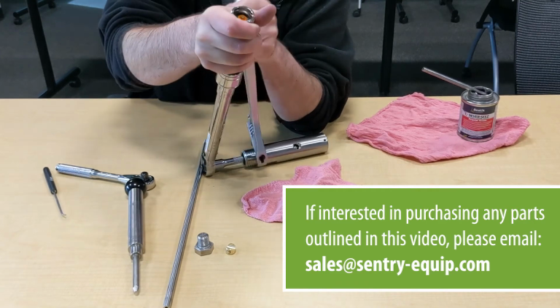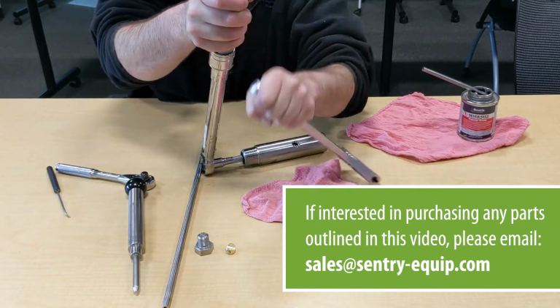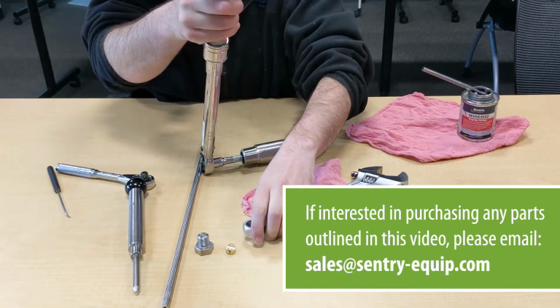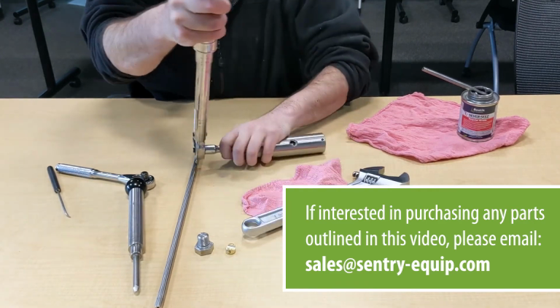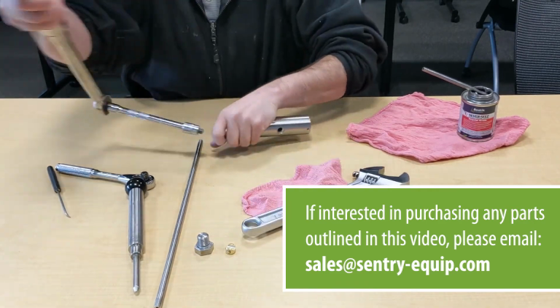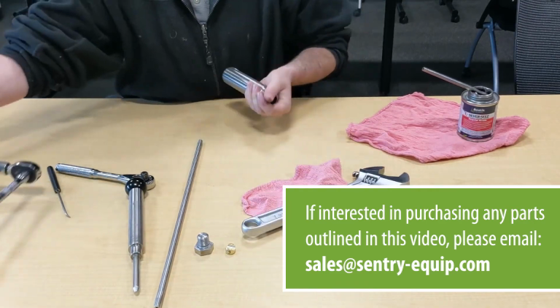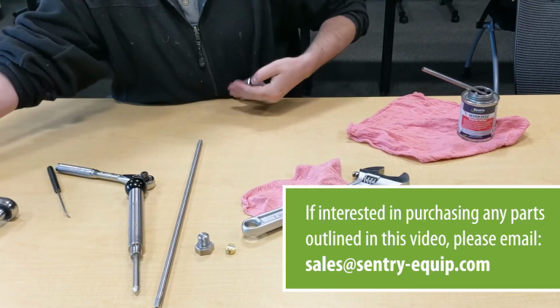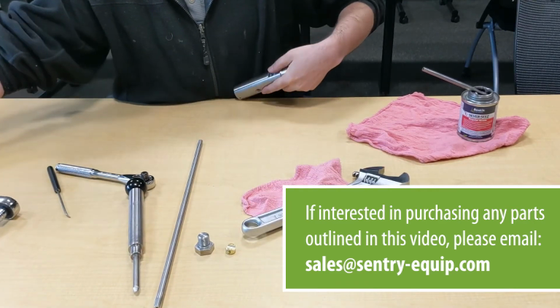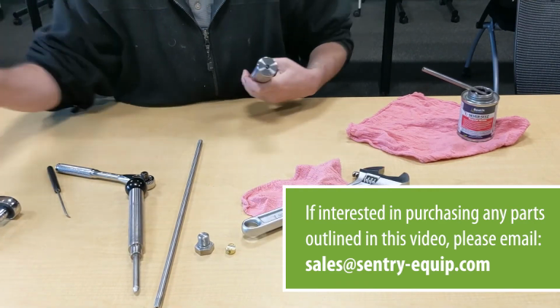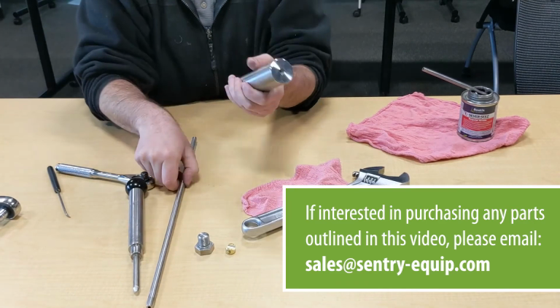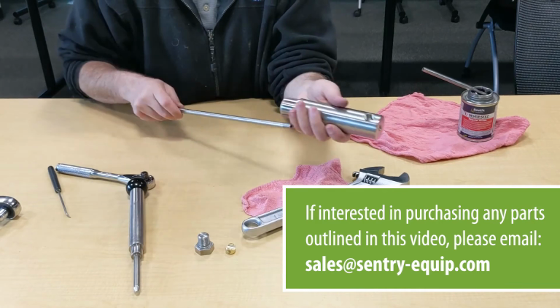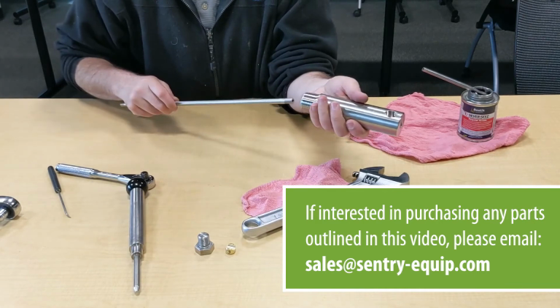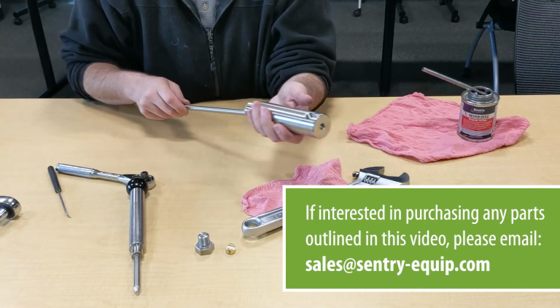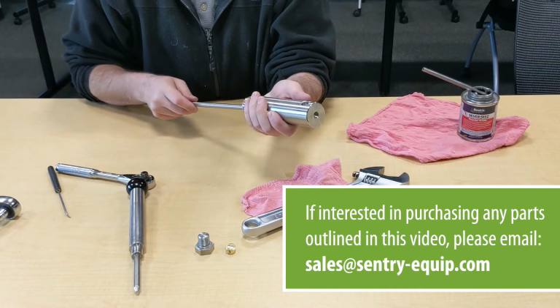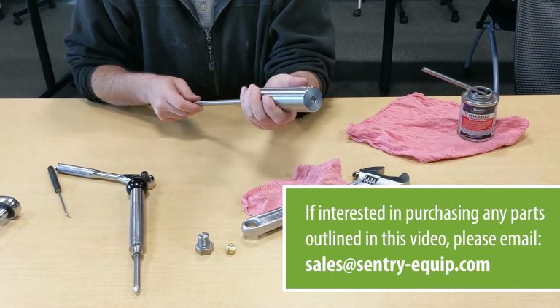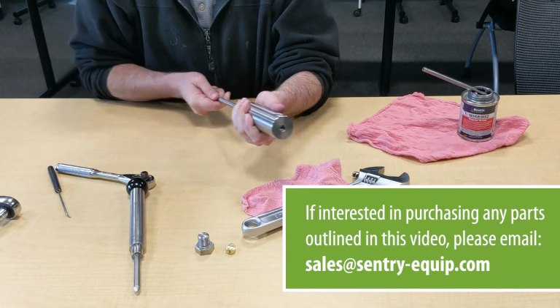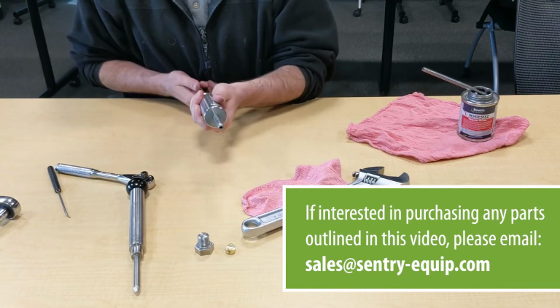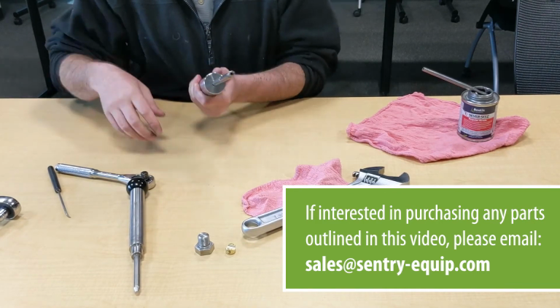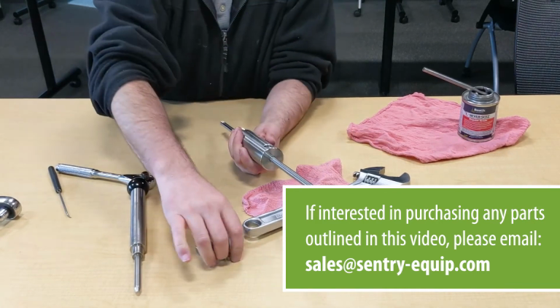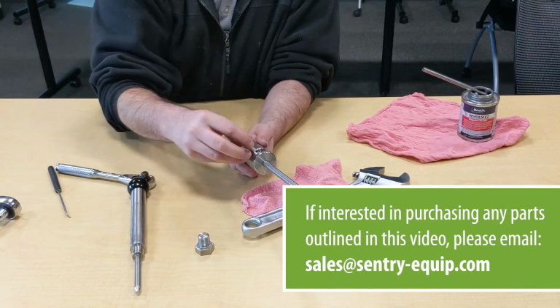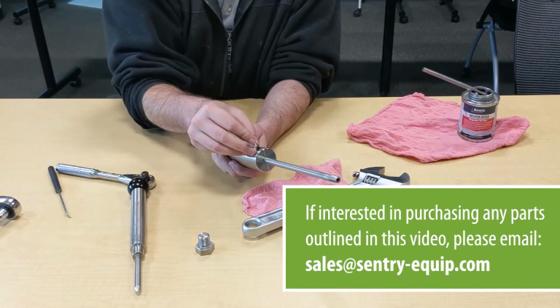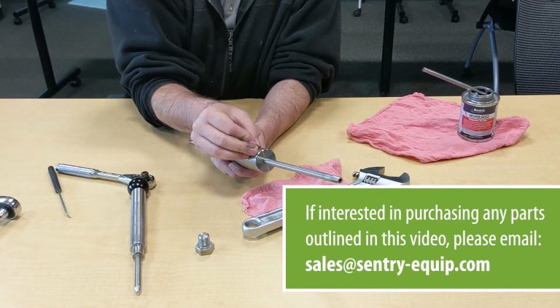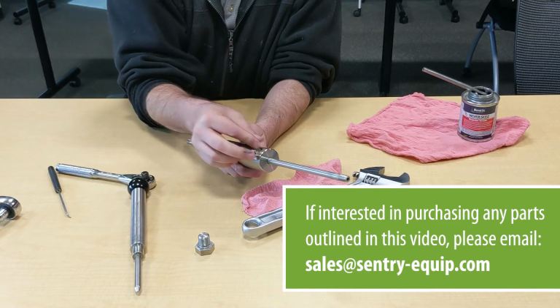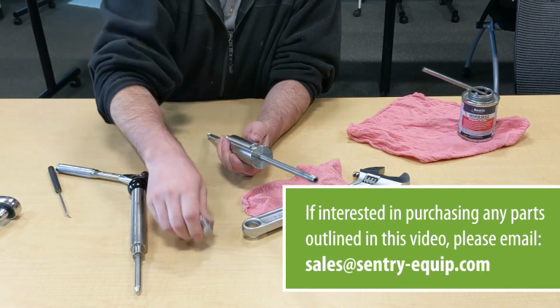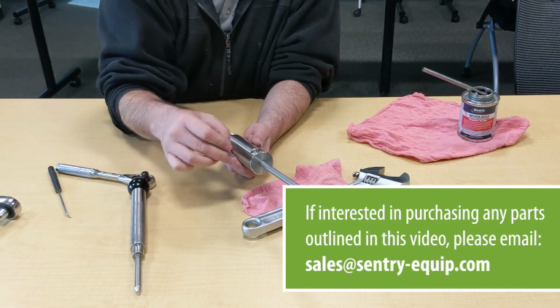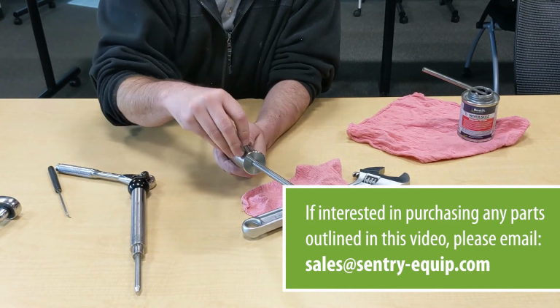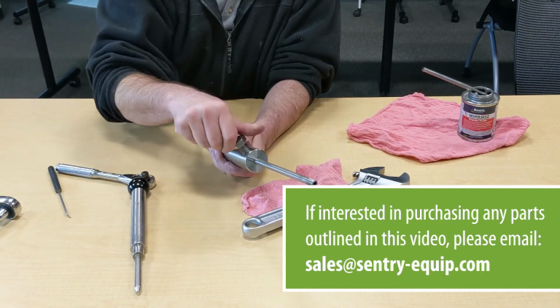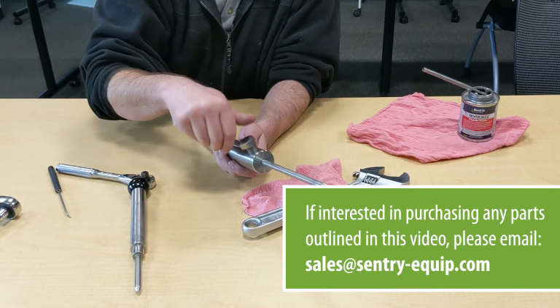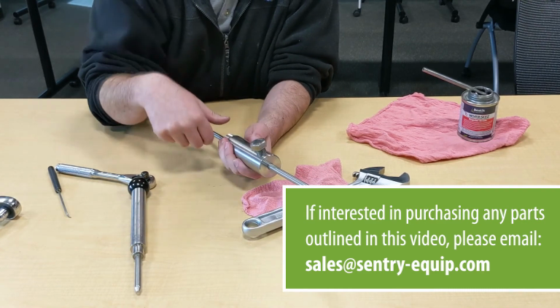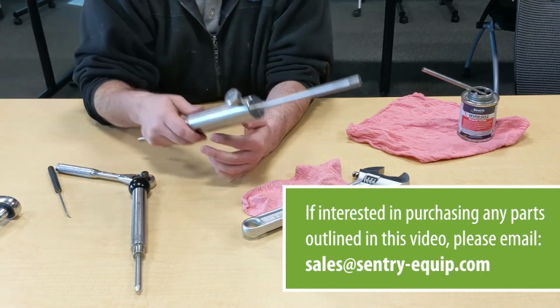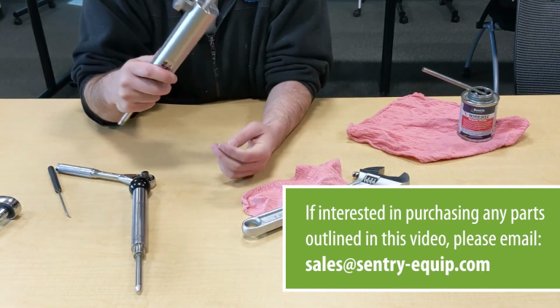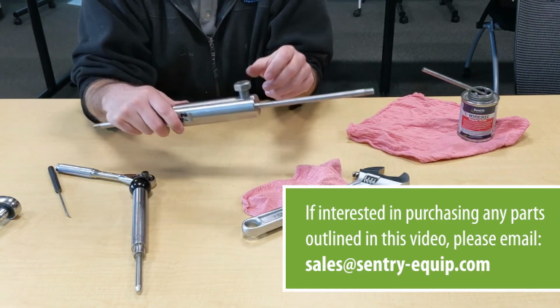There's the click. Once that's done, put your rod back in, put your collet on, lock the bolt back on, and take it out to the field. That's how you replace the seal.